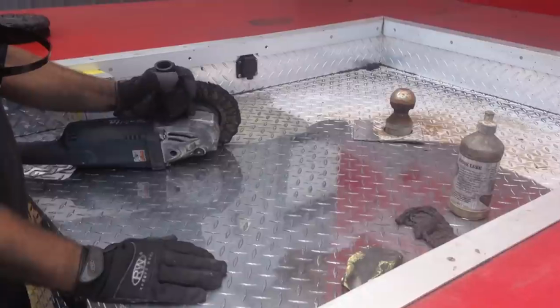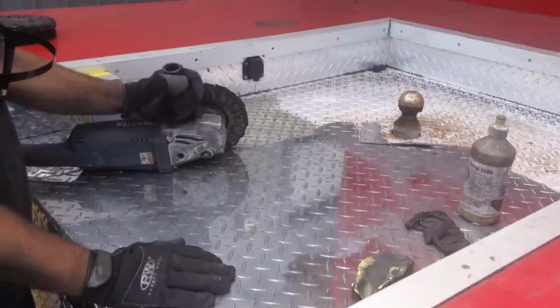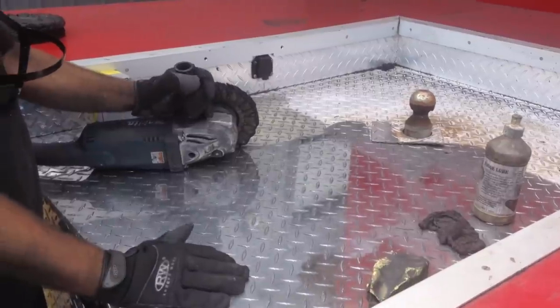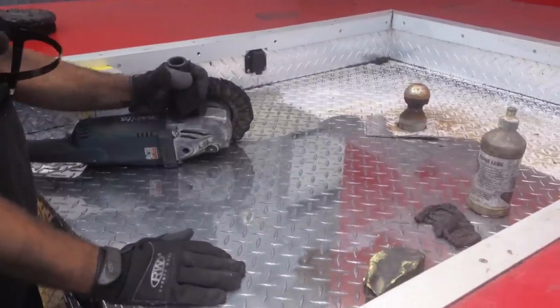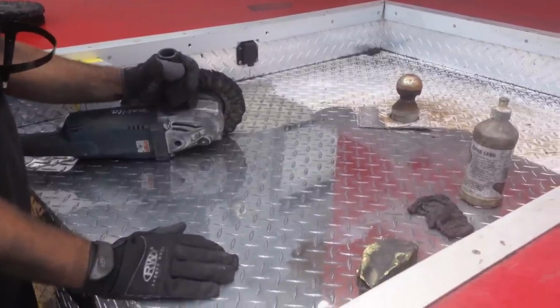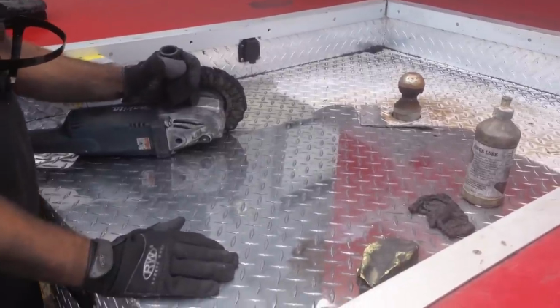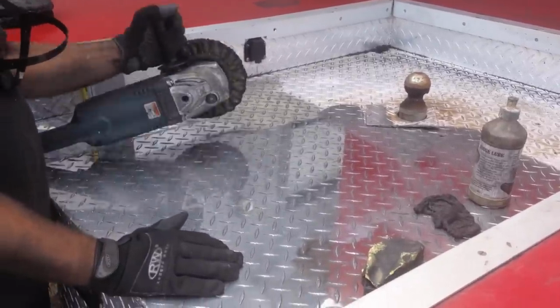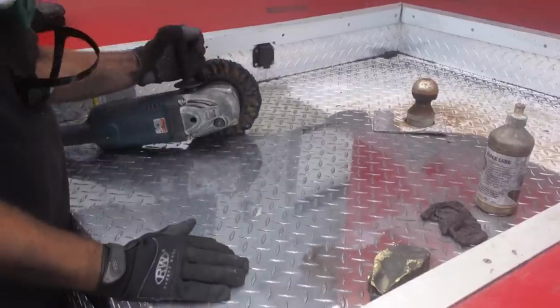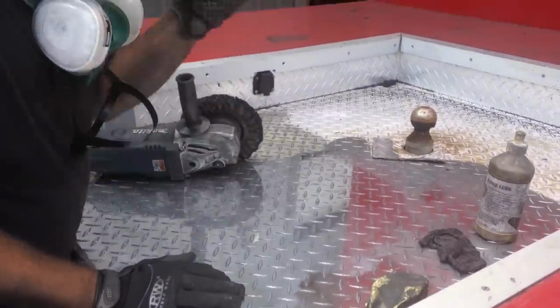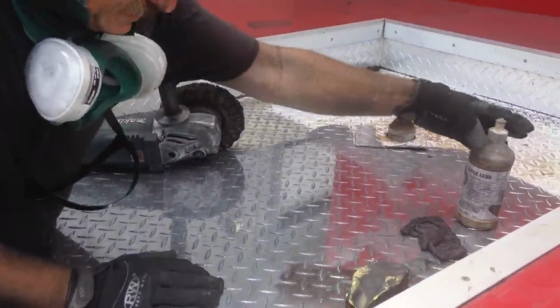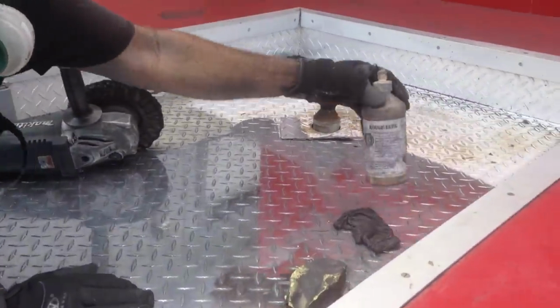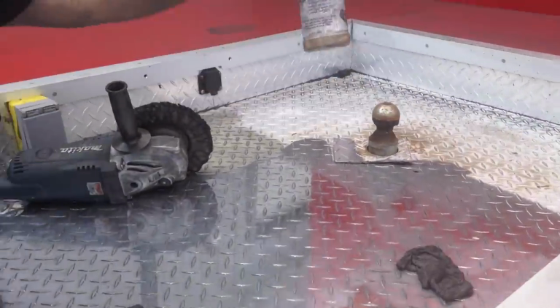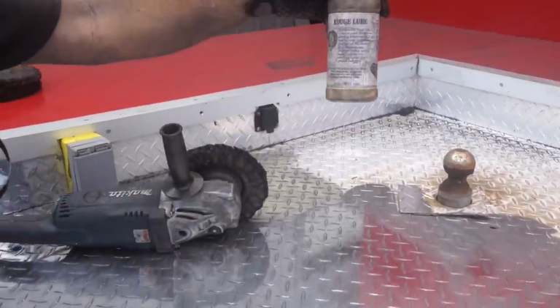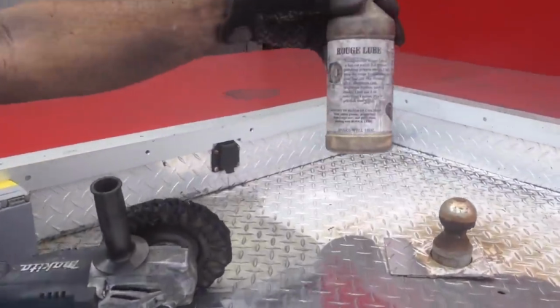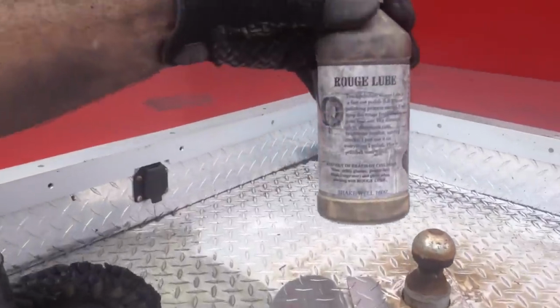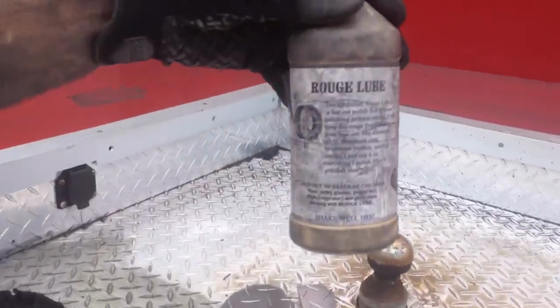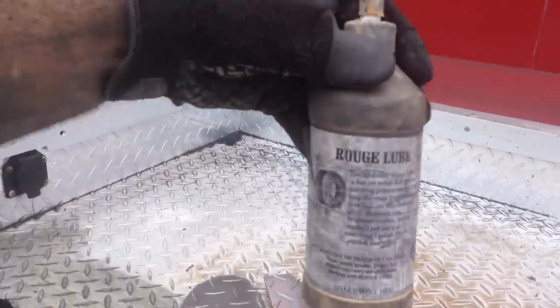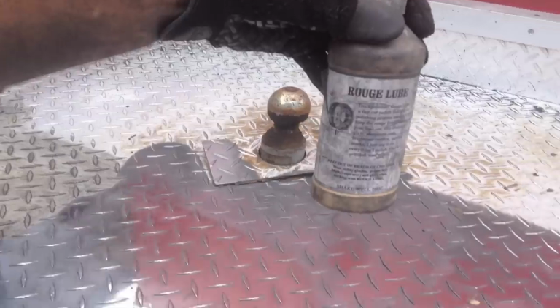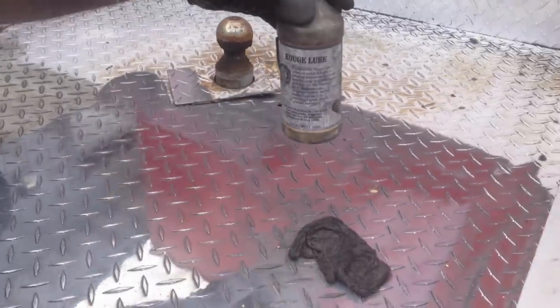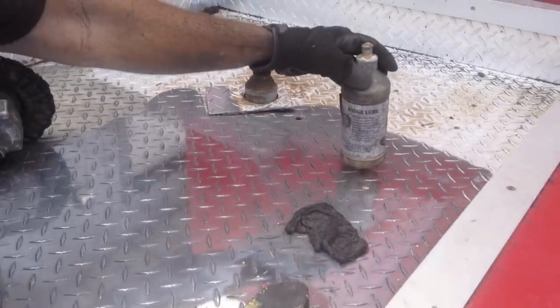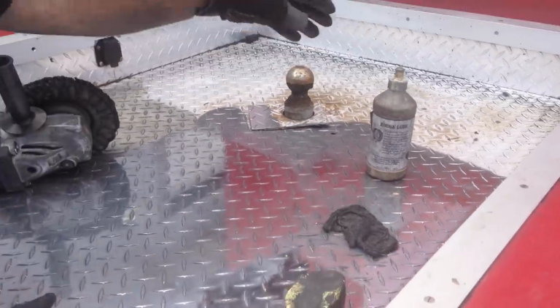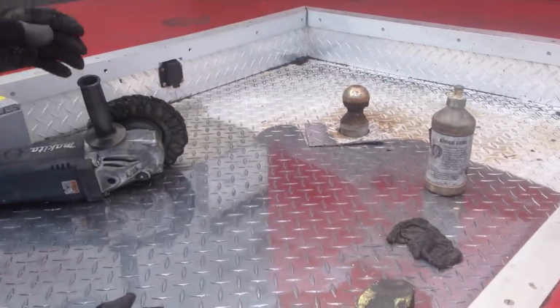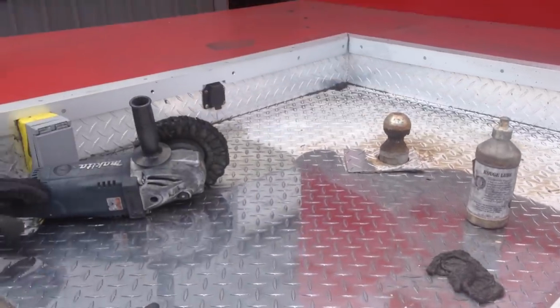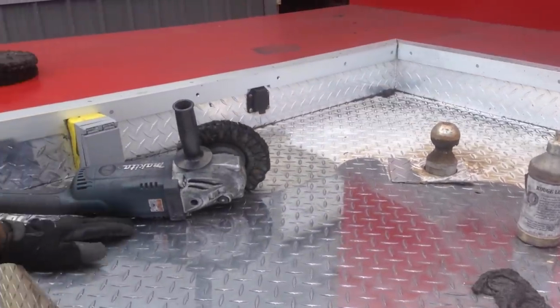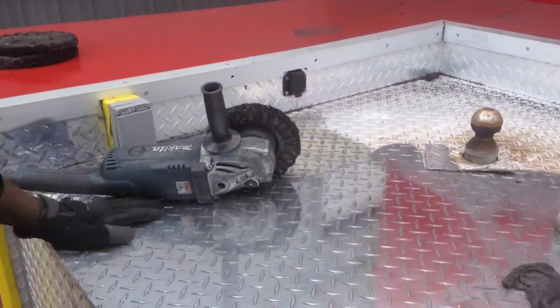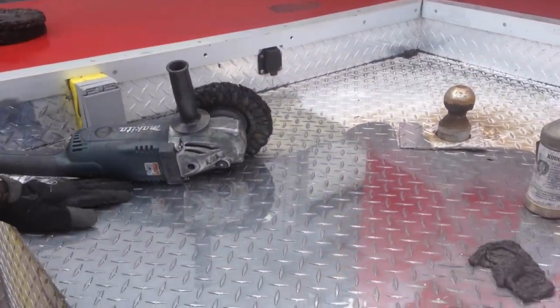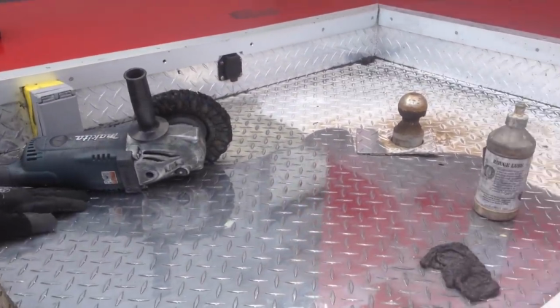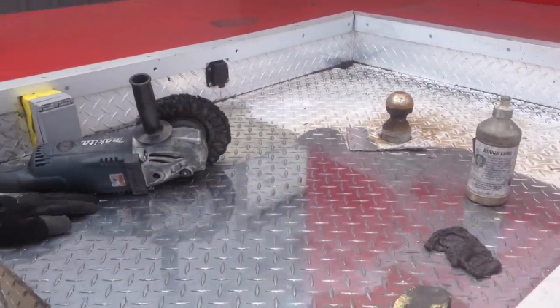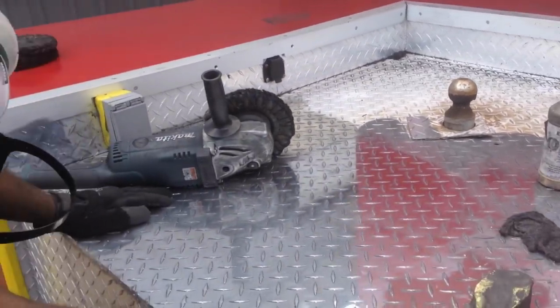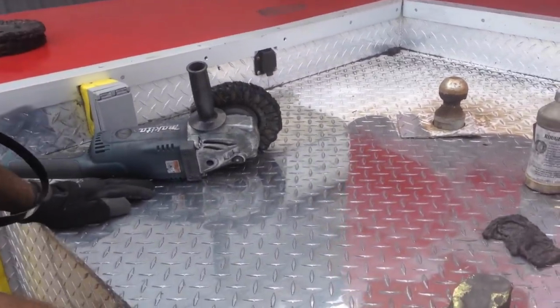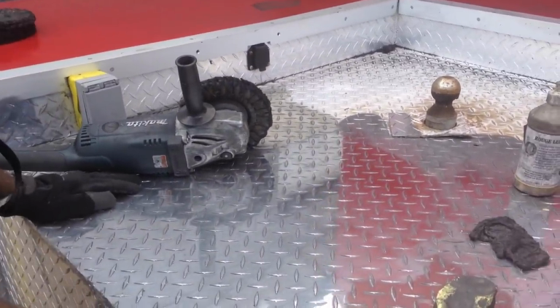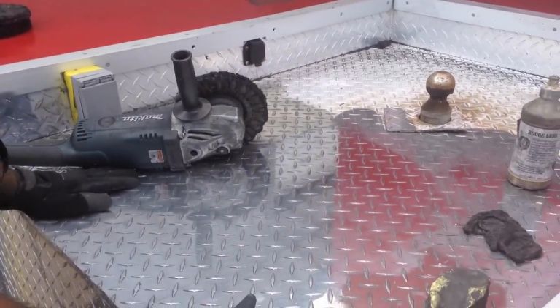What we're going to show you today is how Rouge Lube, the liquid polish, will help you on your RVs, keeping the diamond plate clean and shiny like a mirror.